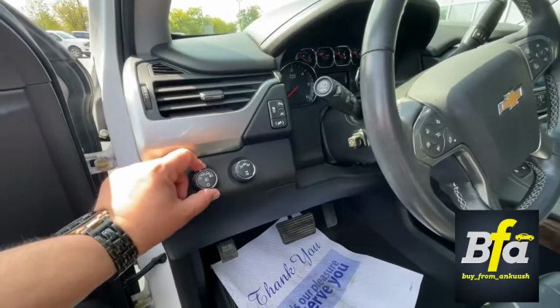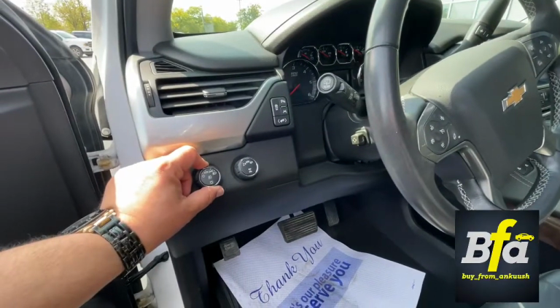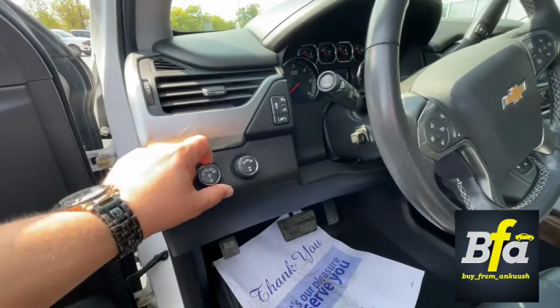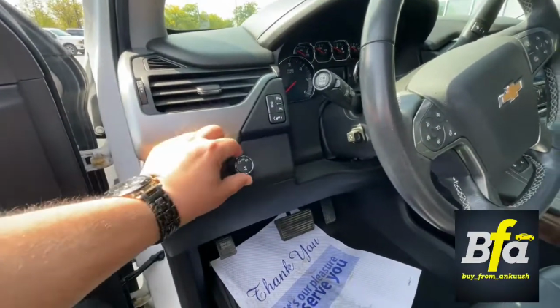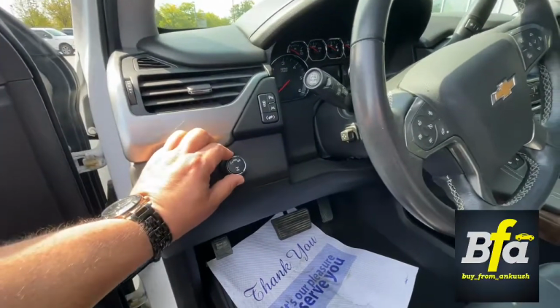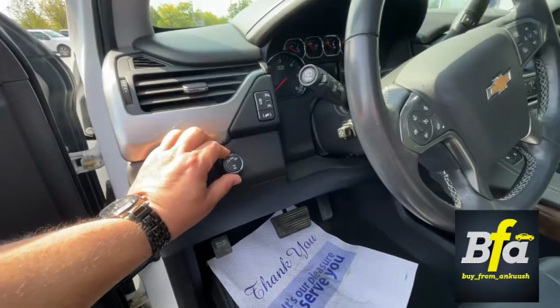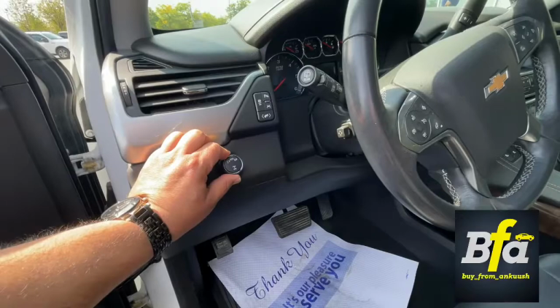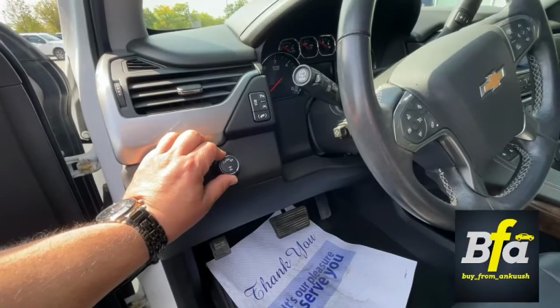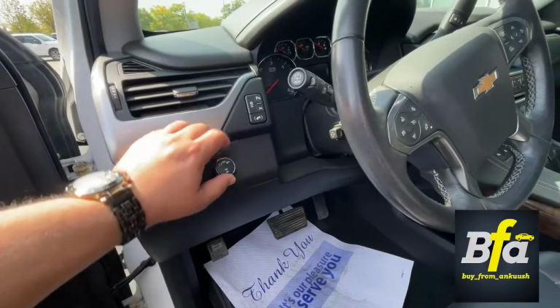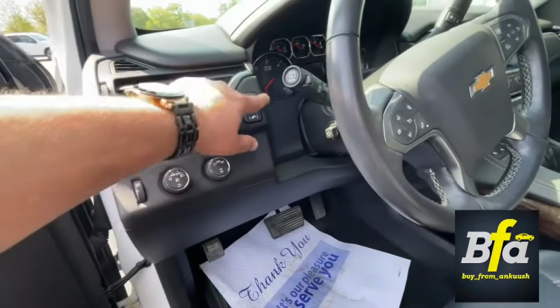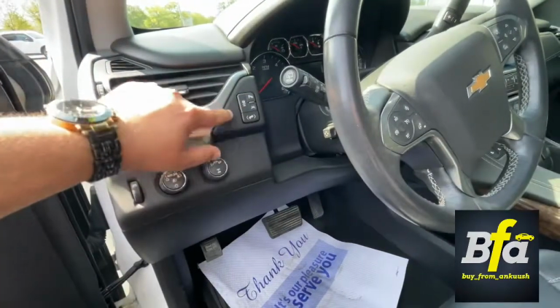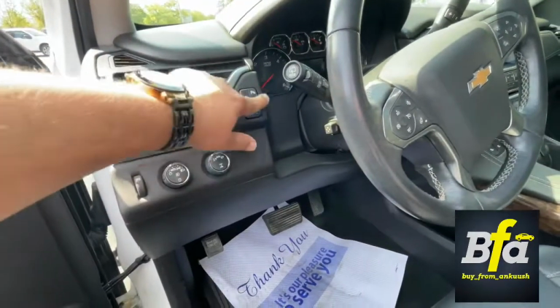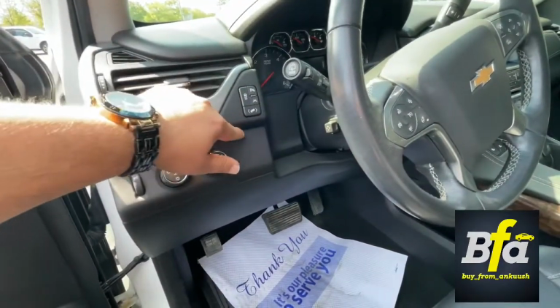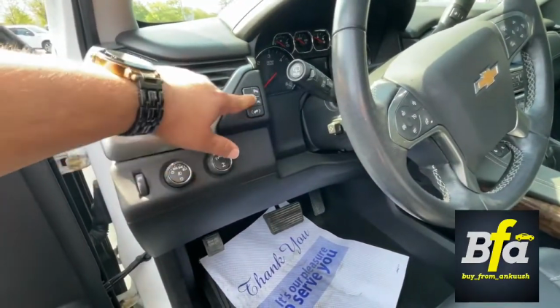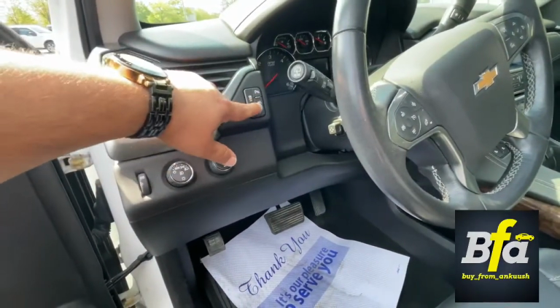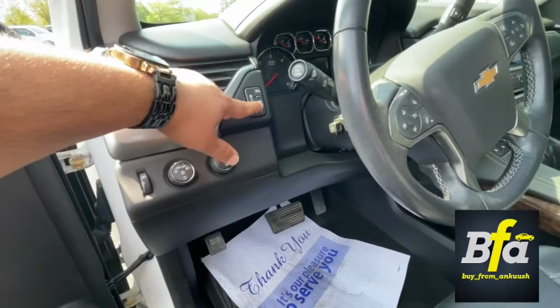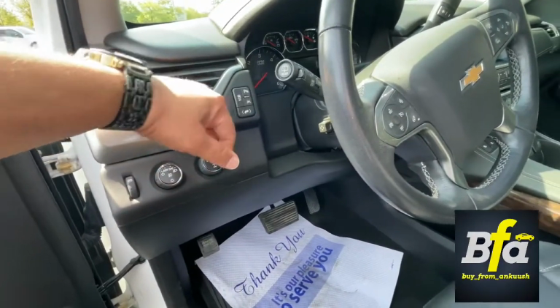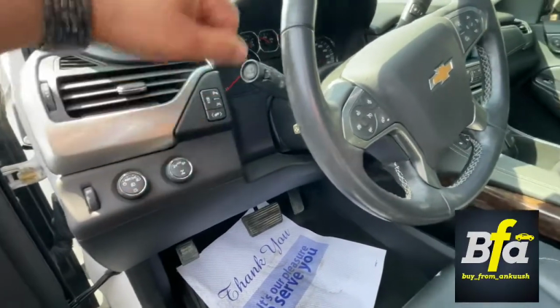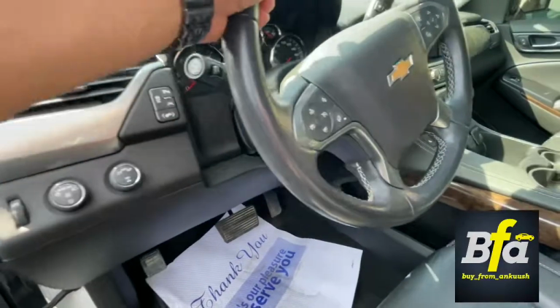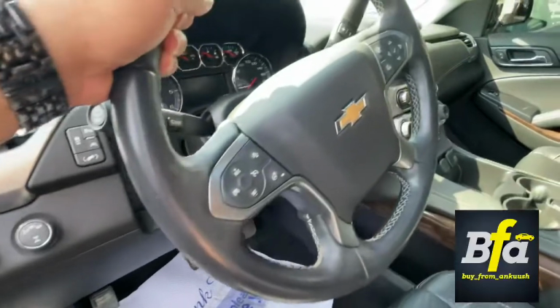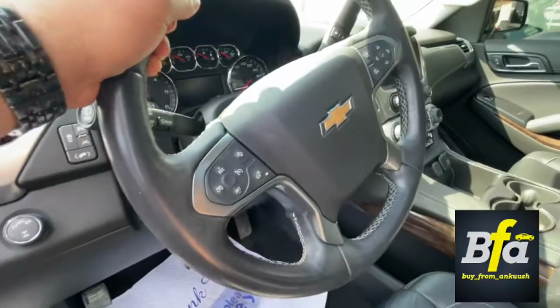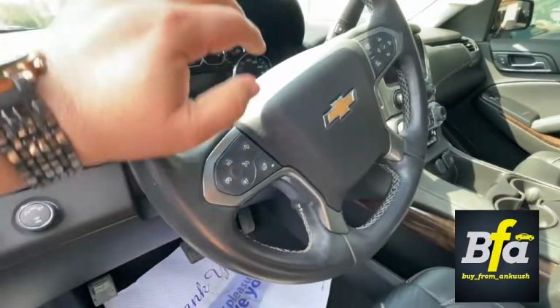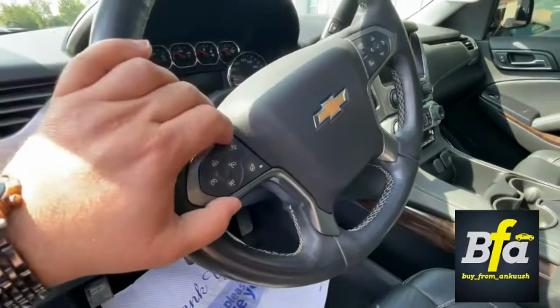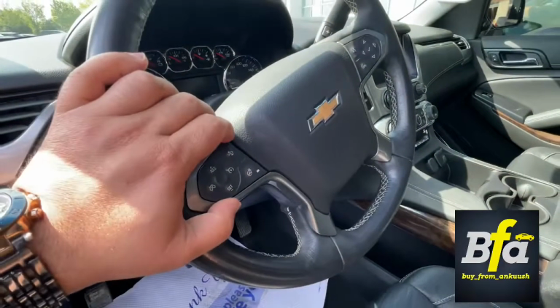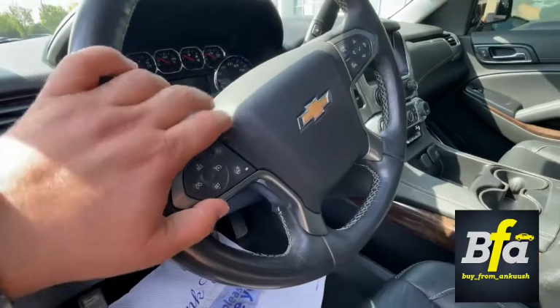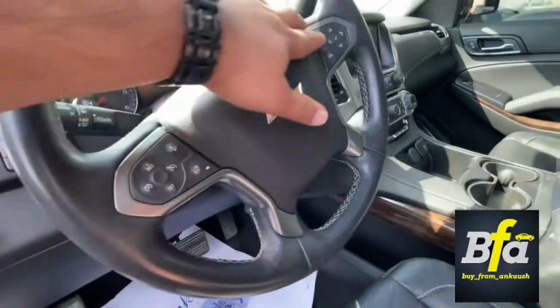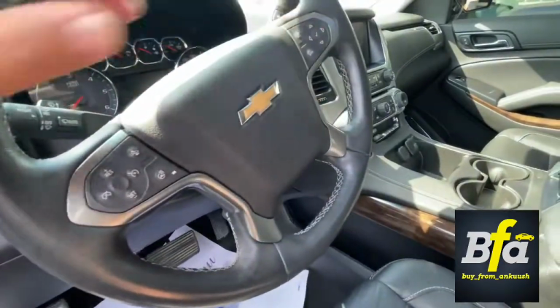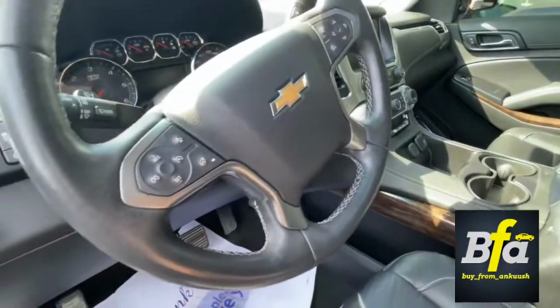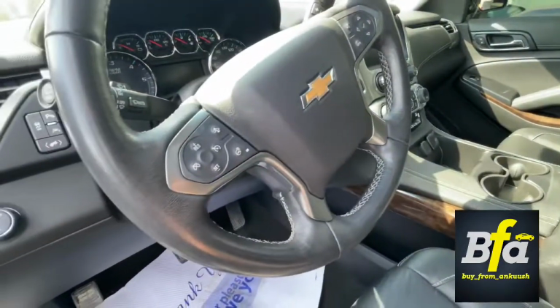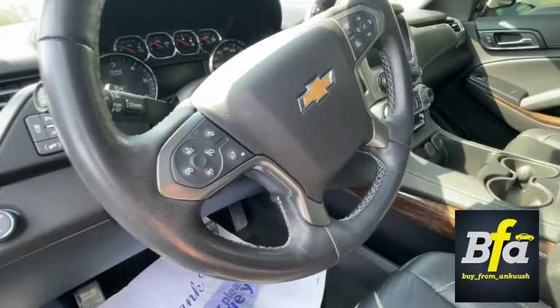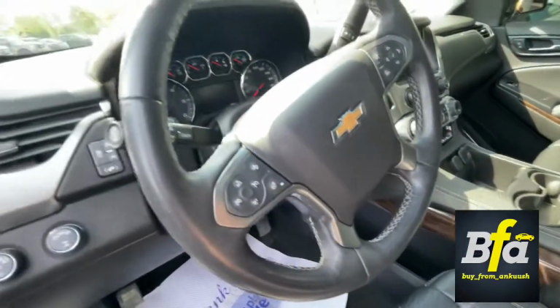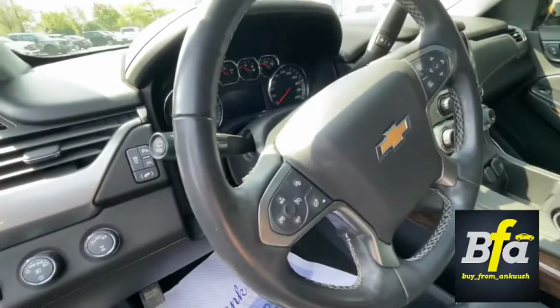Controls for the lights, two-wheel and four-wheel drive selector, traction controls, lane centering, and parking sensors. There are also controls on the steering wheel for taking phone calls and cruise control.